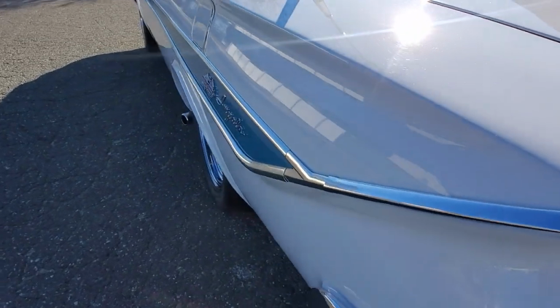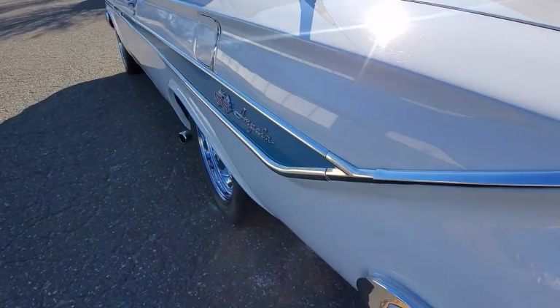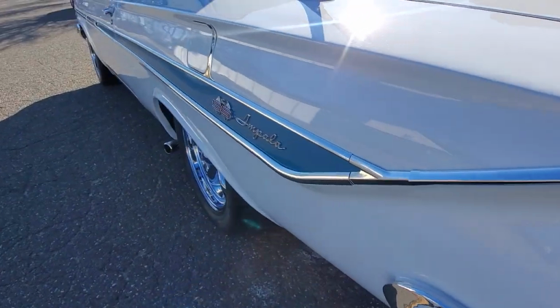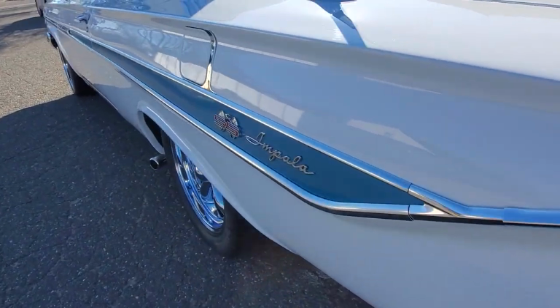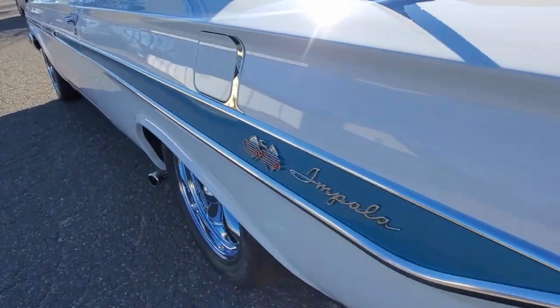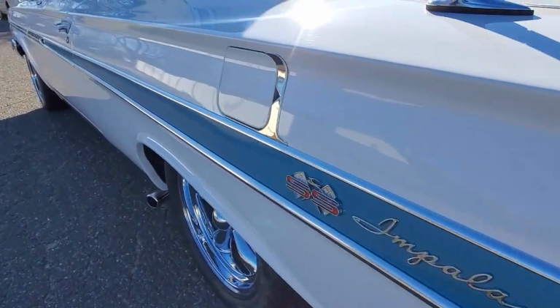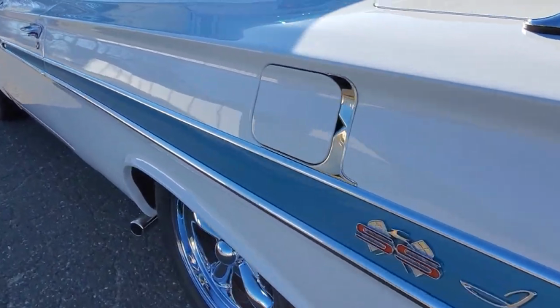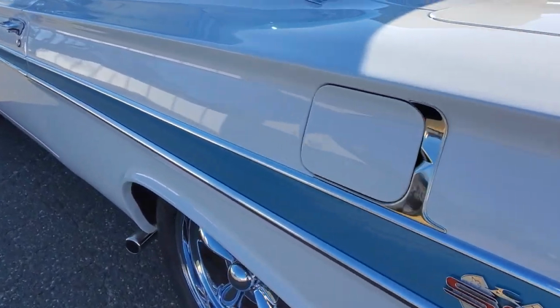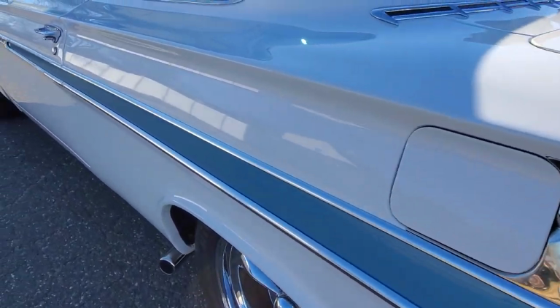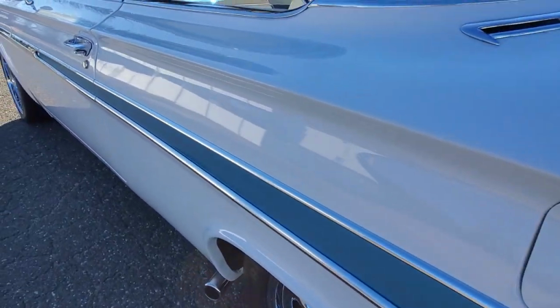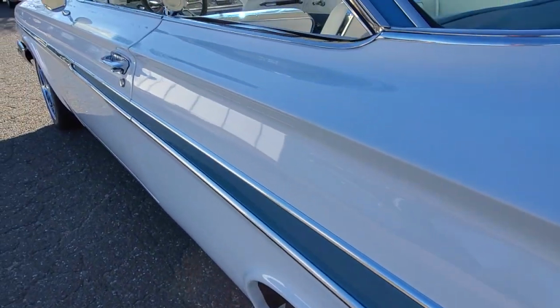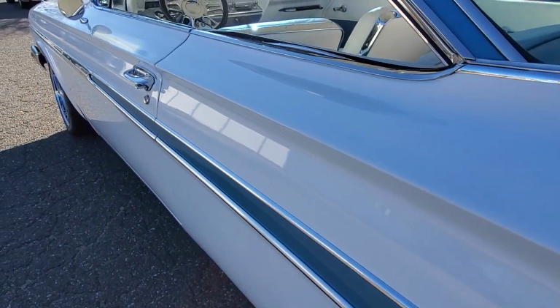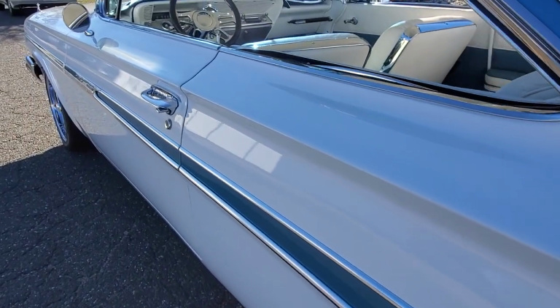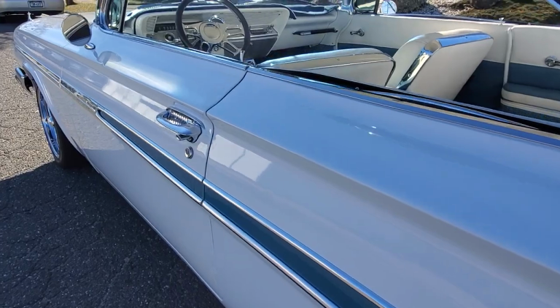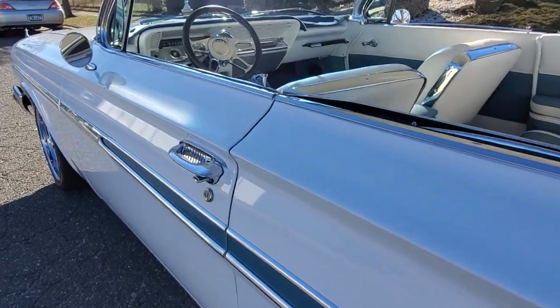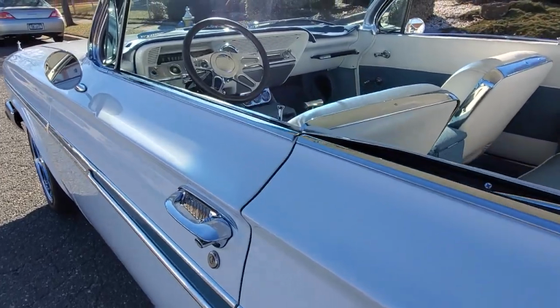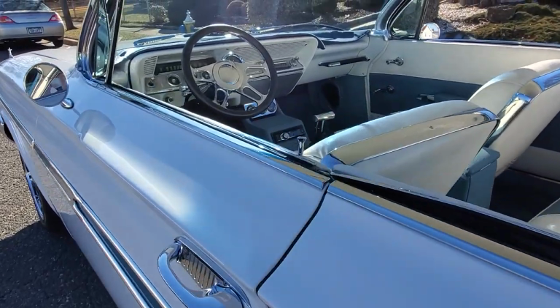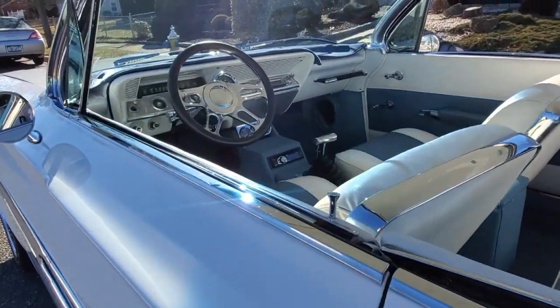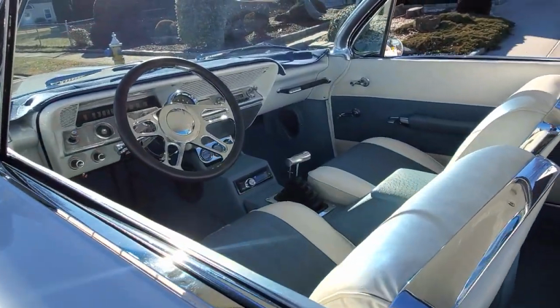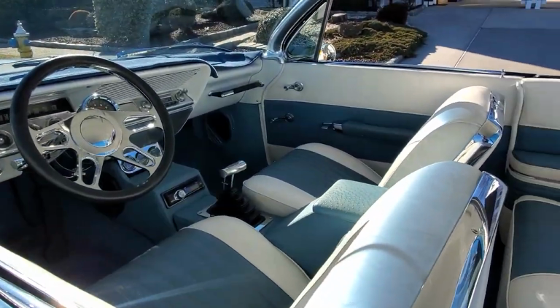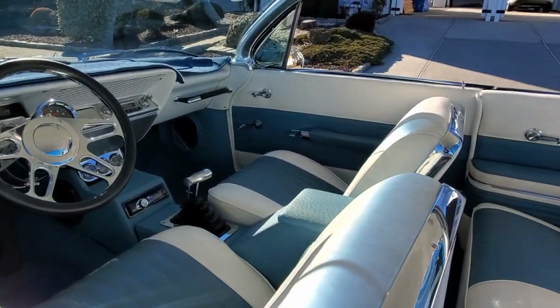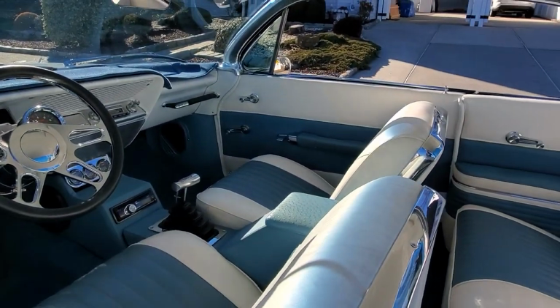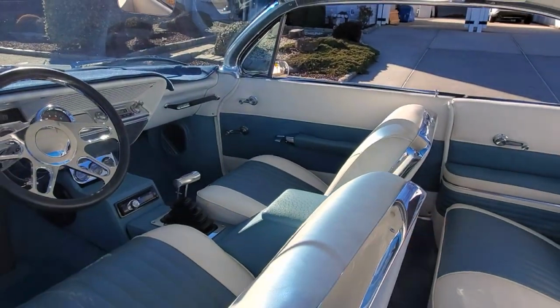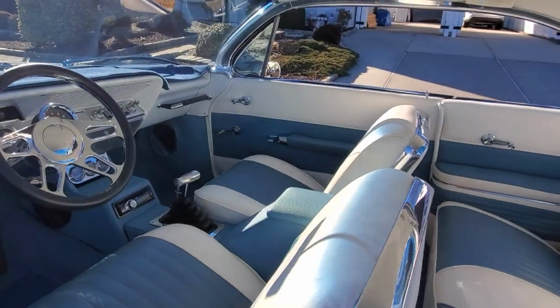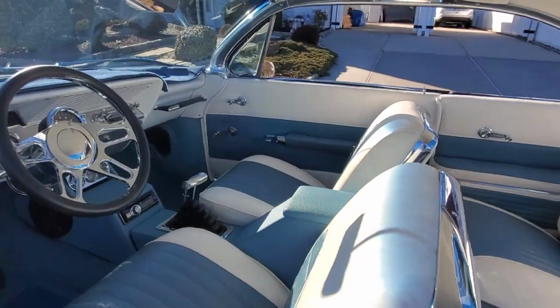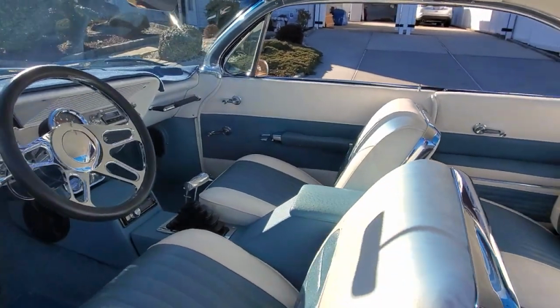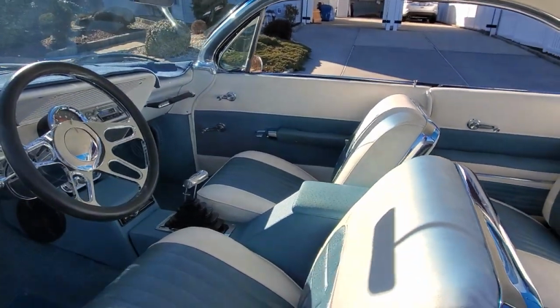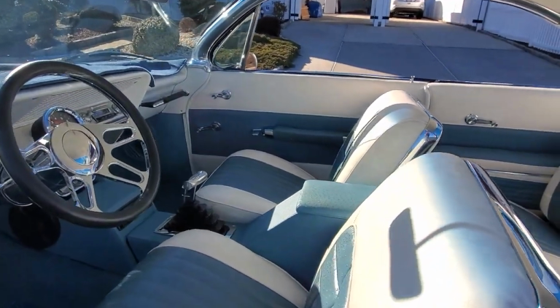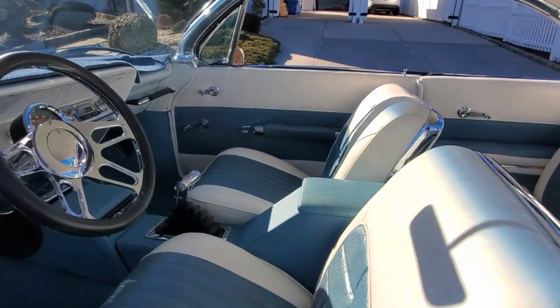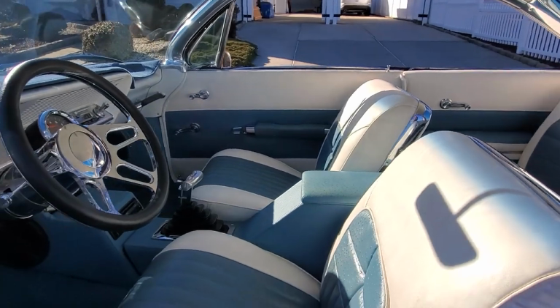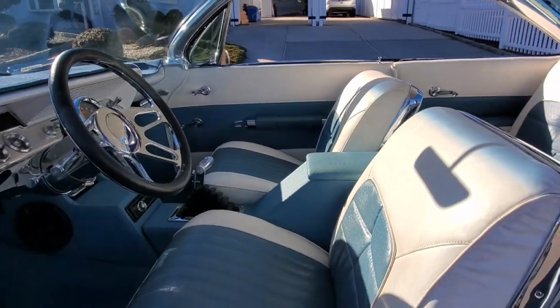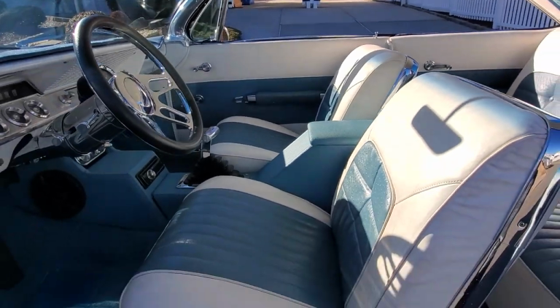How long have you owned it, Pete? I've had it seven years — I bought it in 2014. A lot of good times.